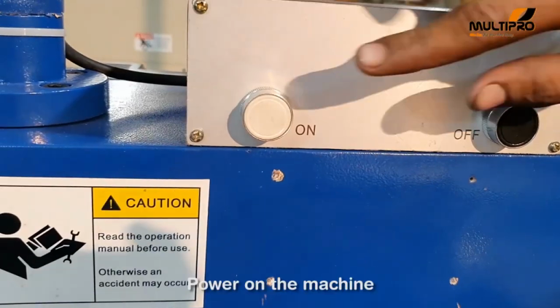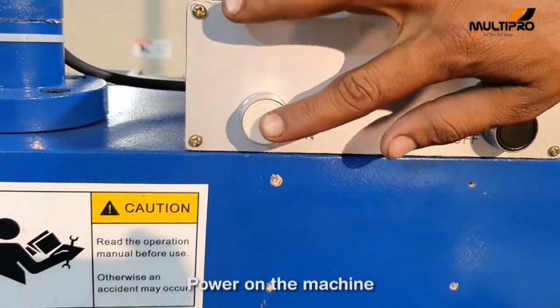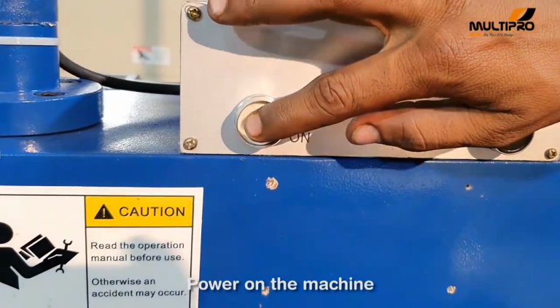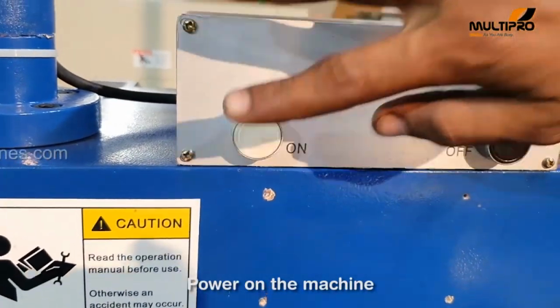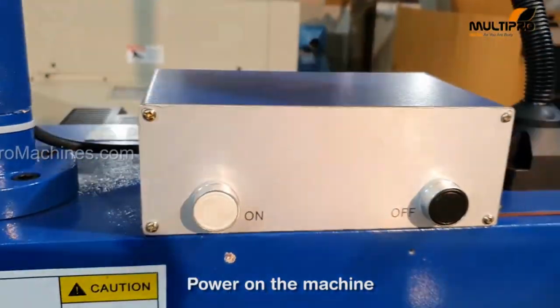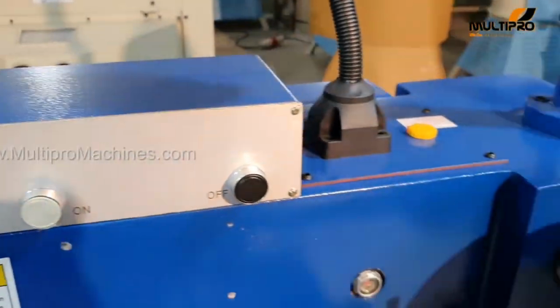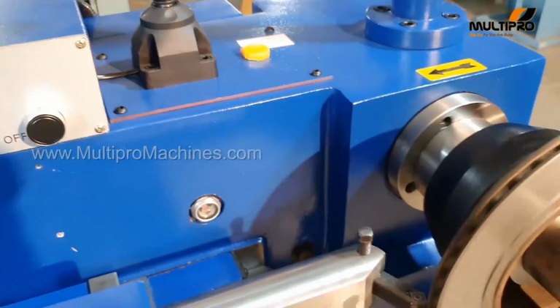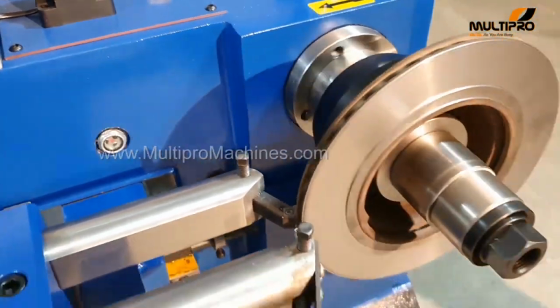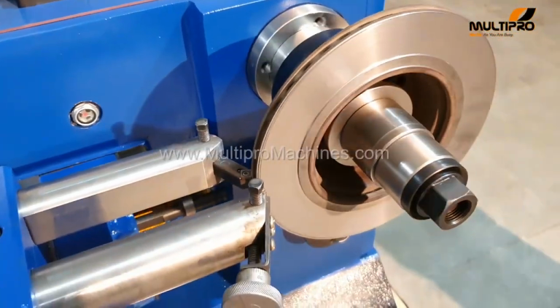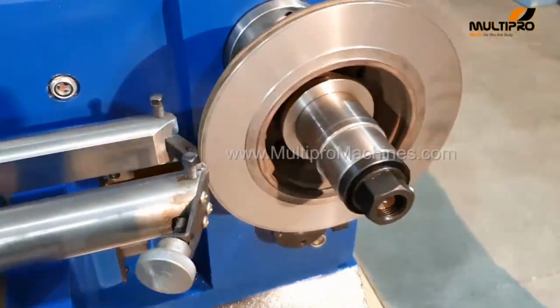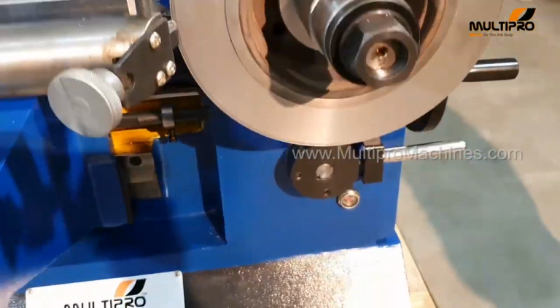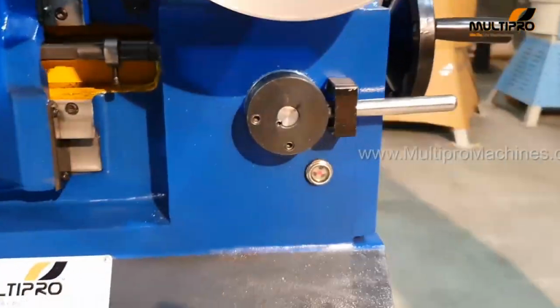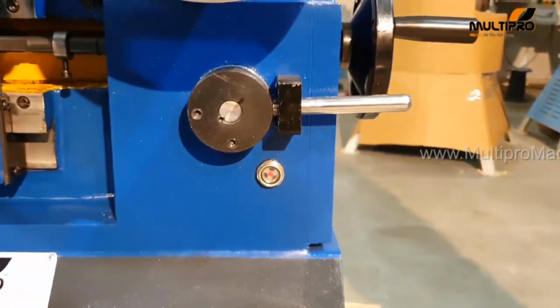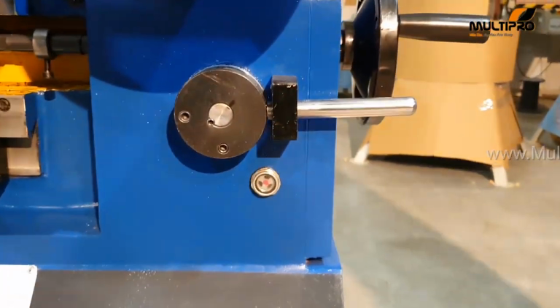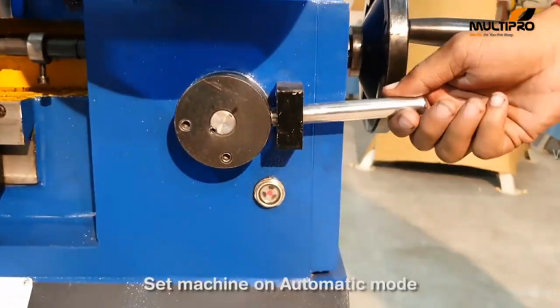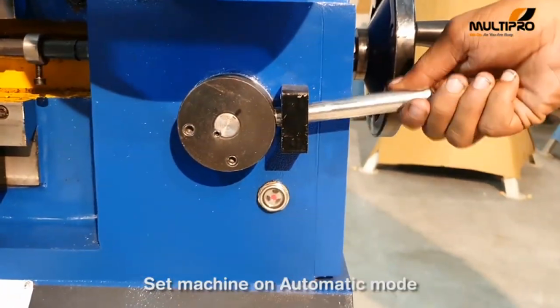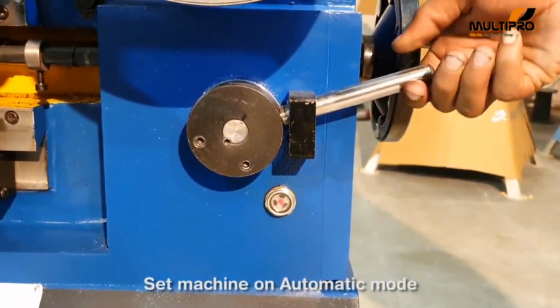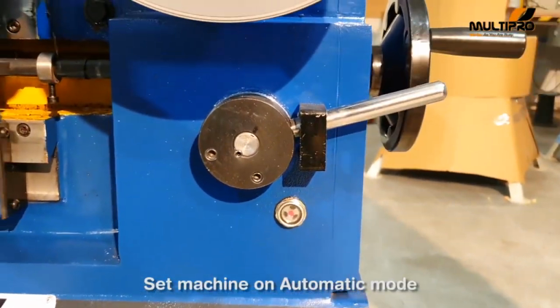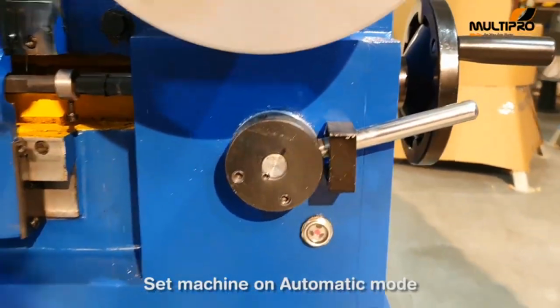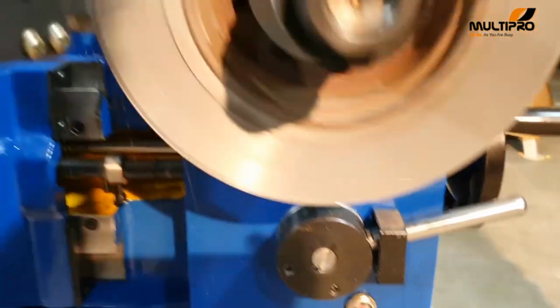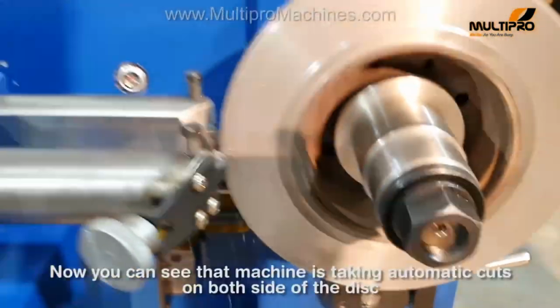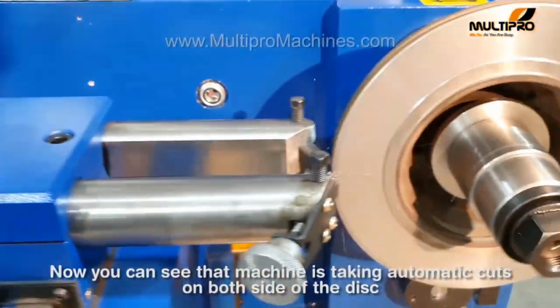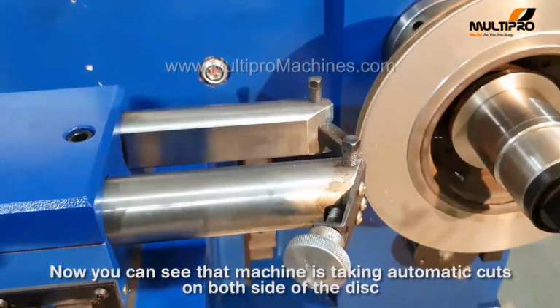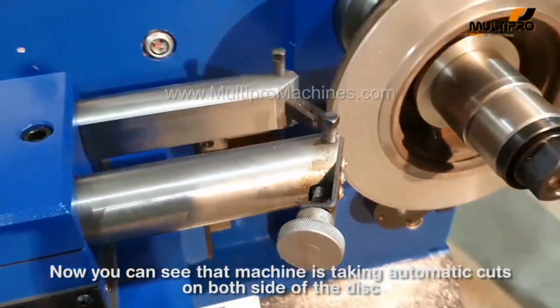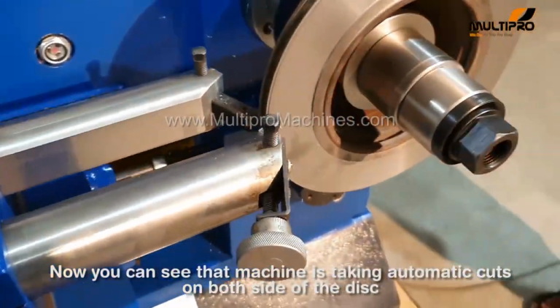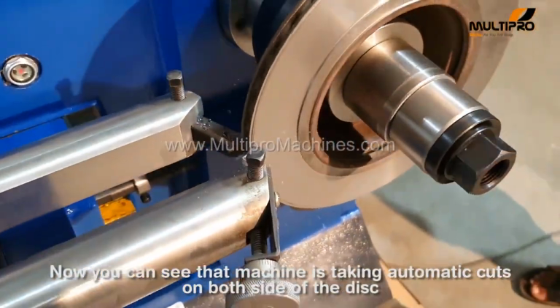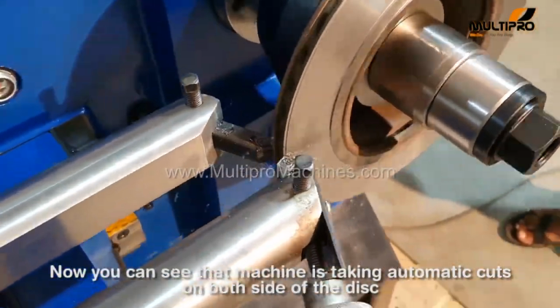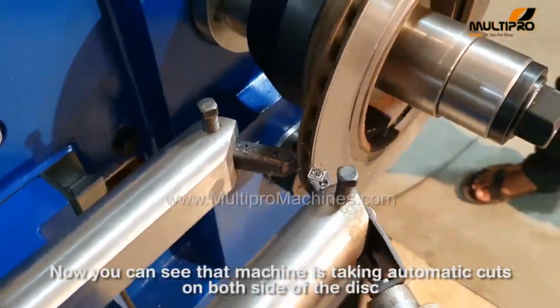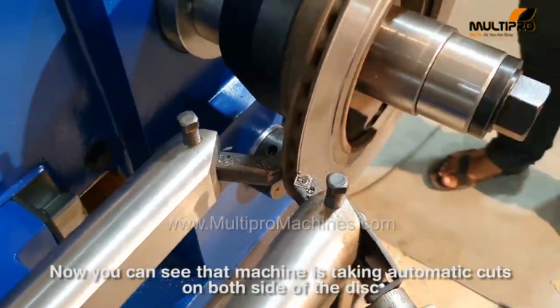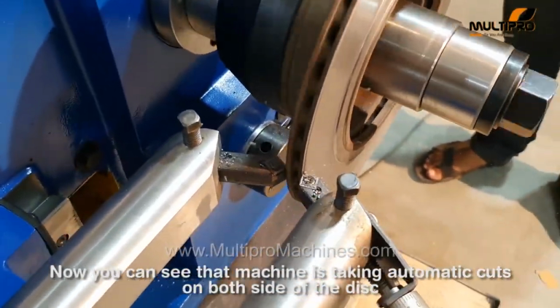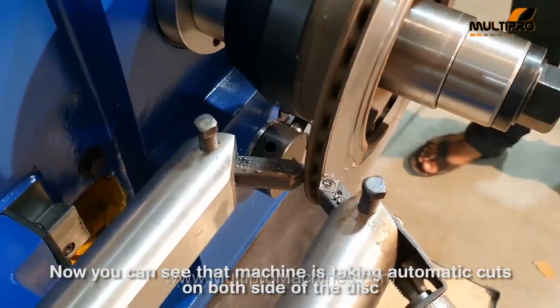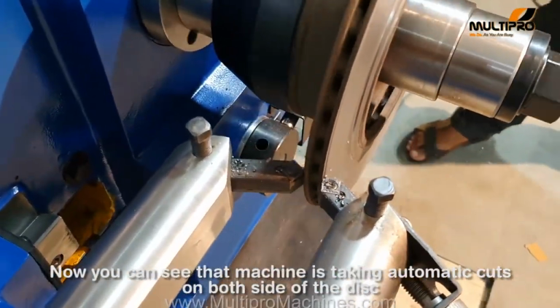Power on the machine. Set the machine on automatic mode. Now you can see that the machine is taking automatic cuts on both sides of the disc.